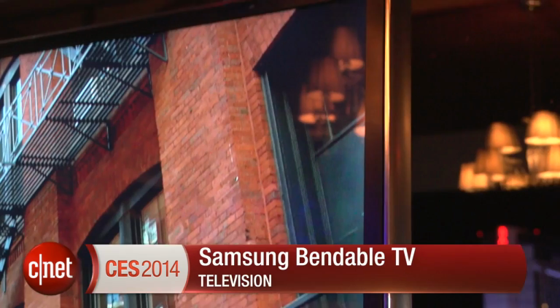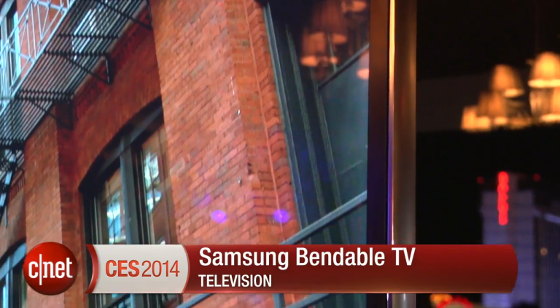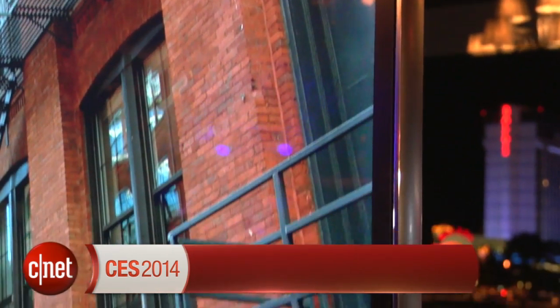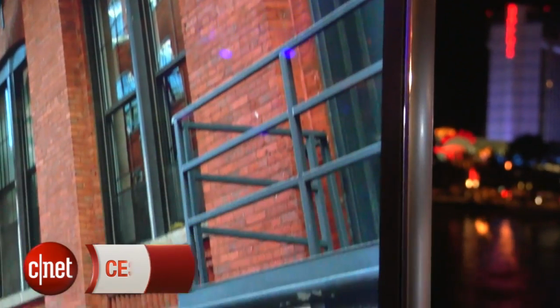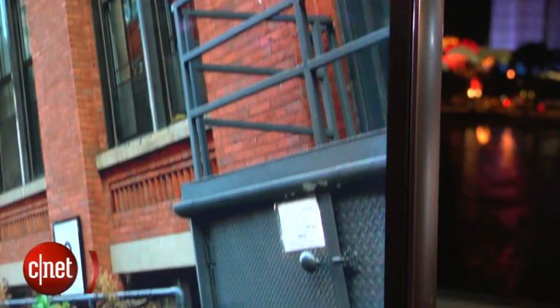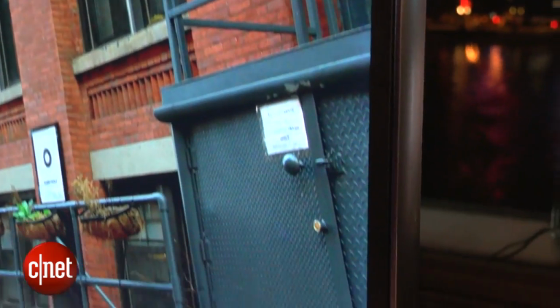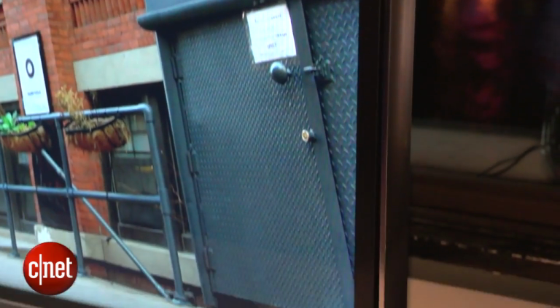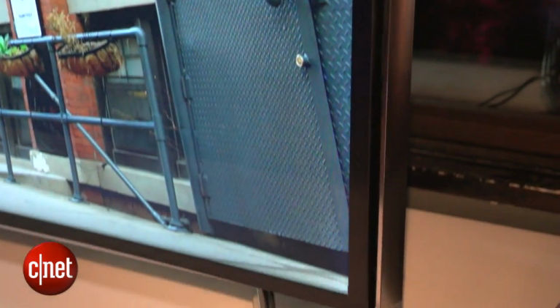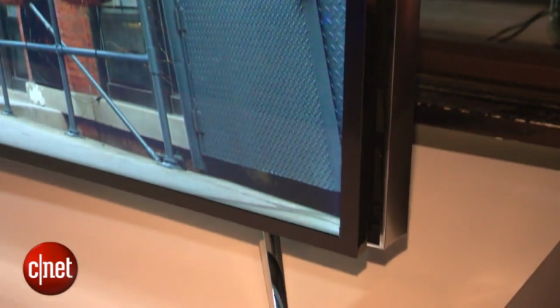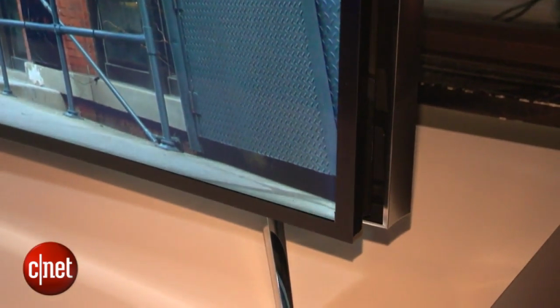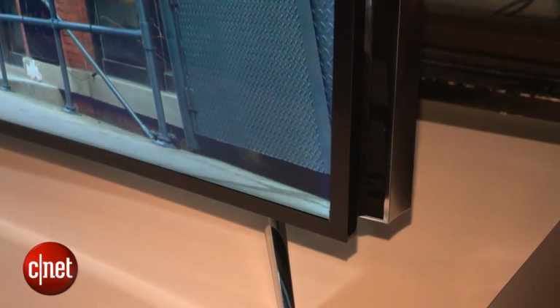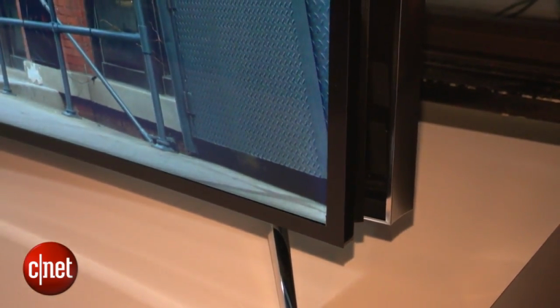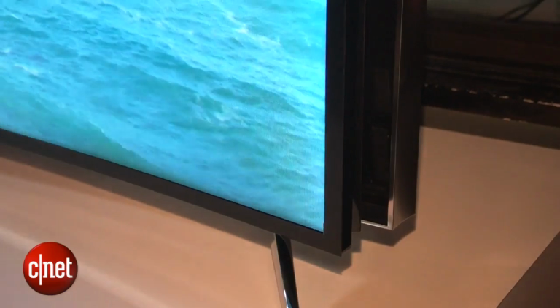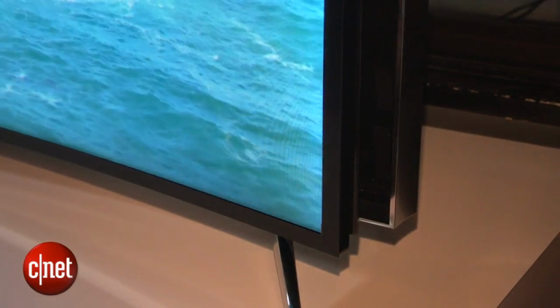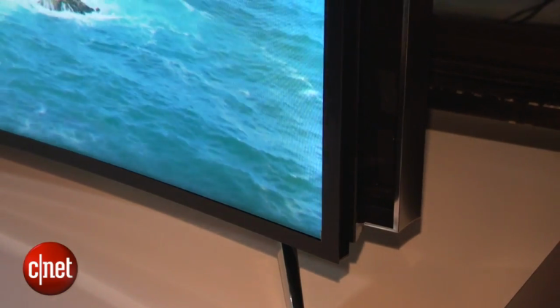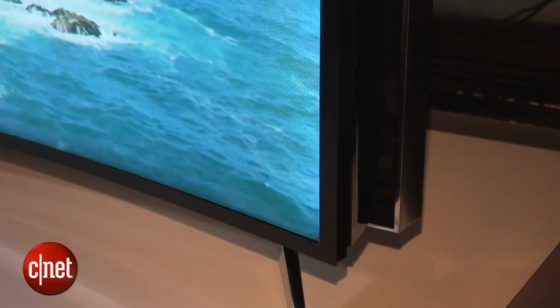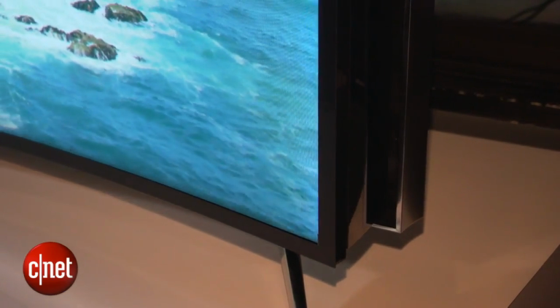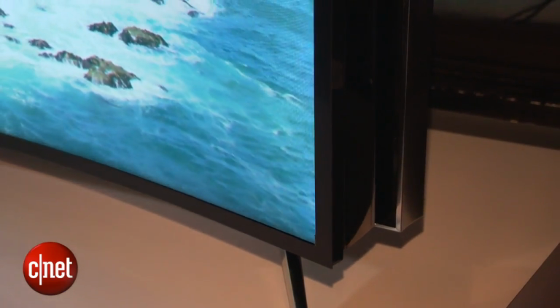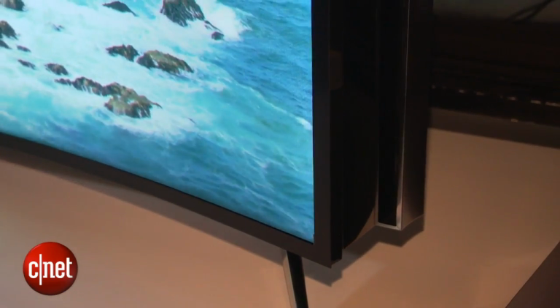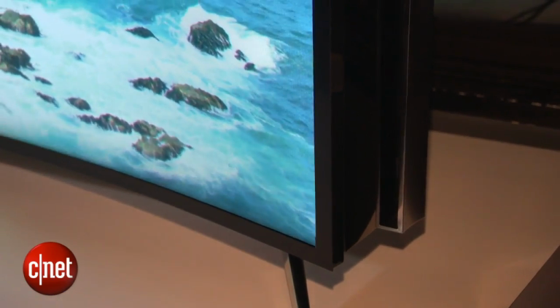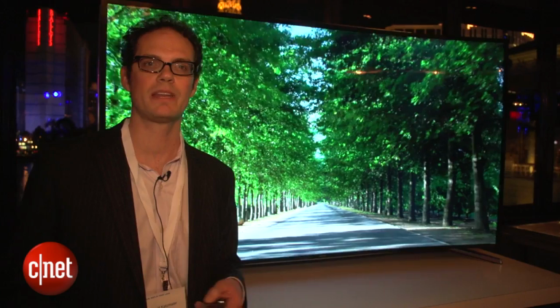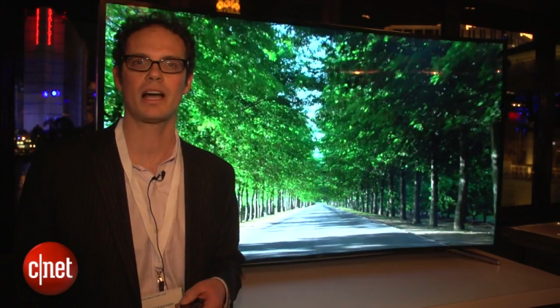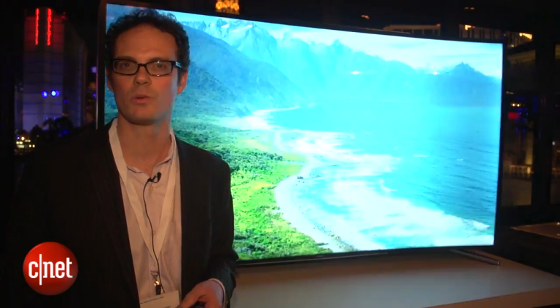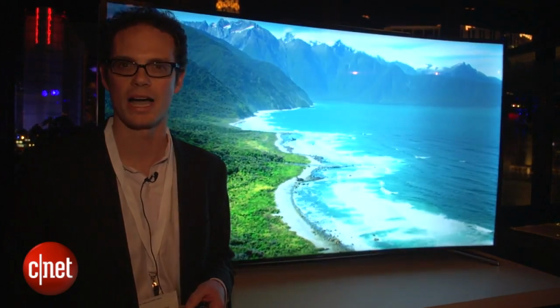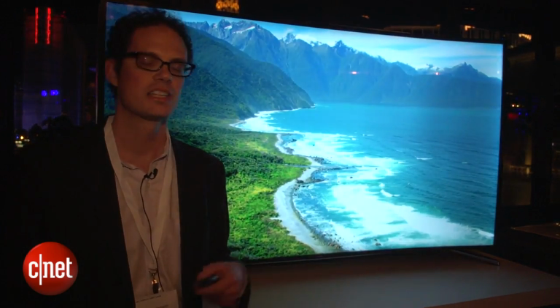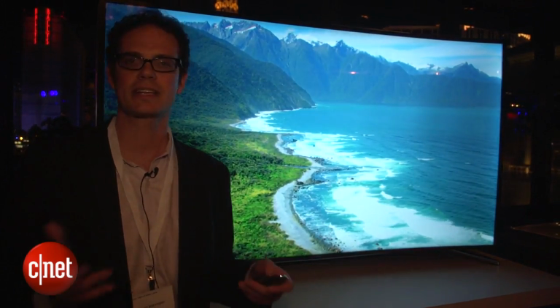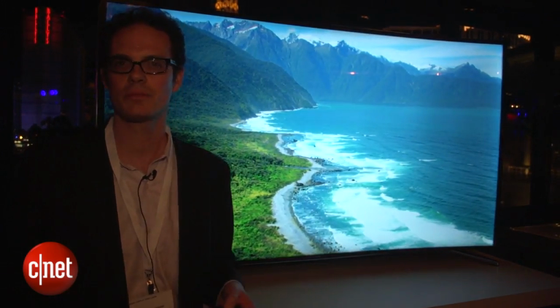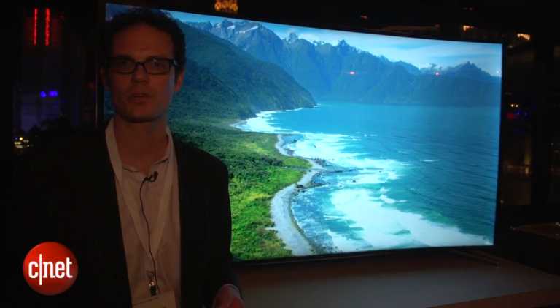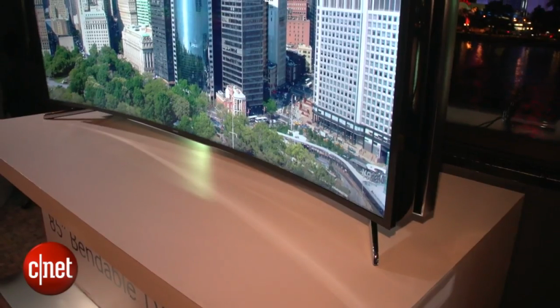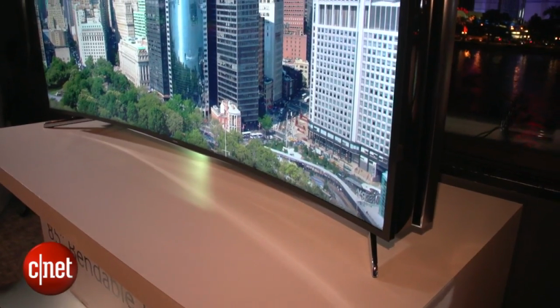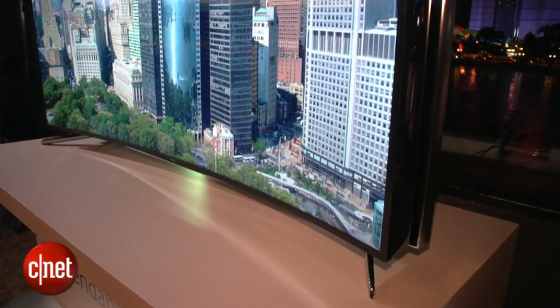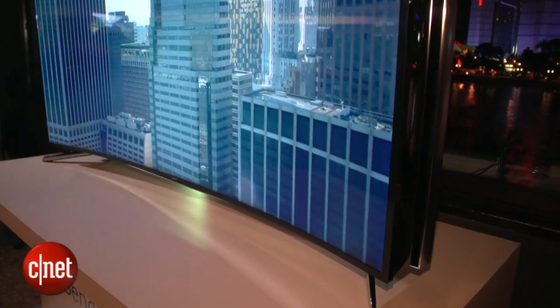You can flatten it, or at the press of a button, it can actually bend out and become a curved television. The idea is that you can change it depending on your preference, or maybe even depending on what content you want to watch. It's more of a technology demonstration, of course. This TV isn't going on sale anytime soon.